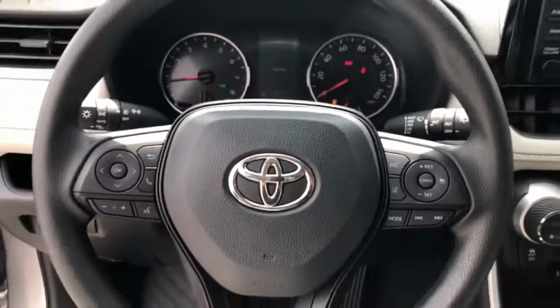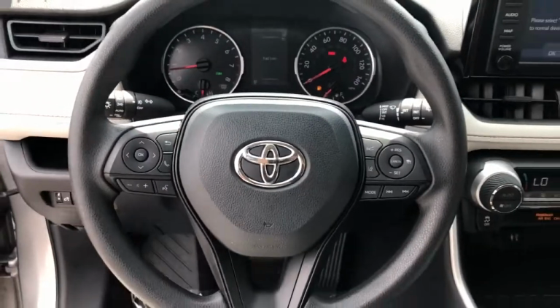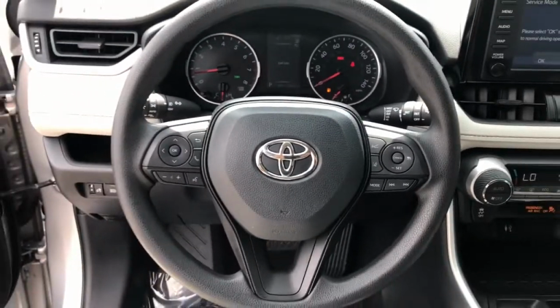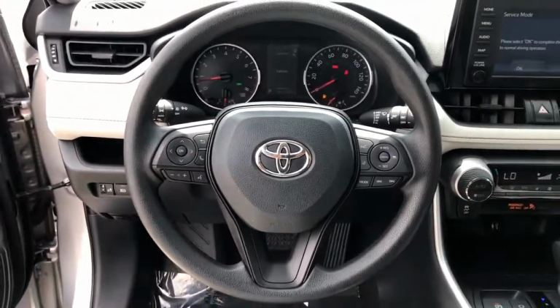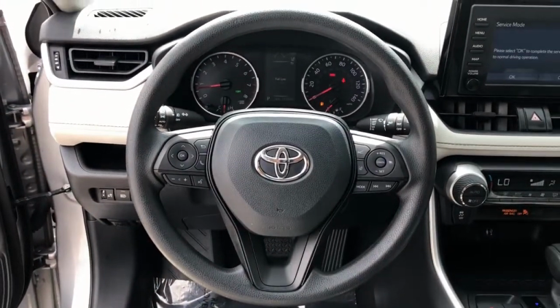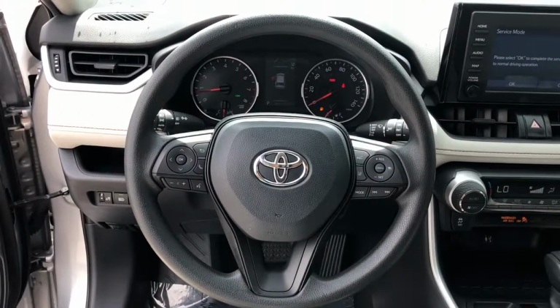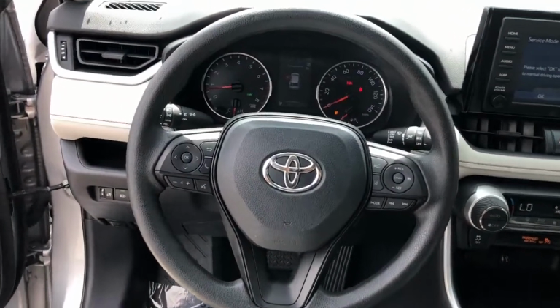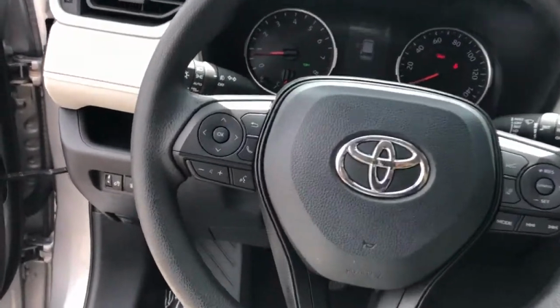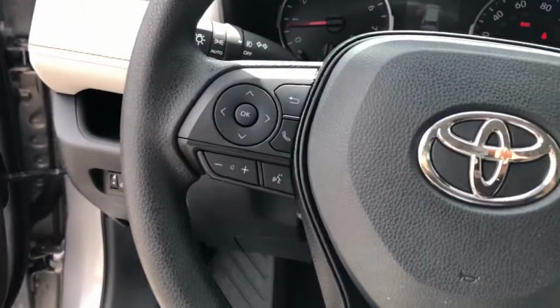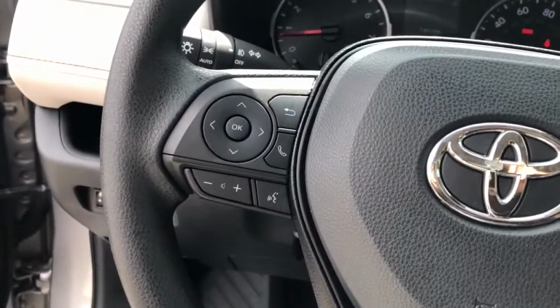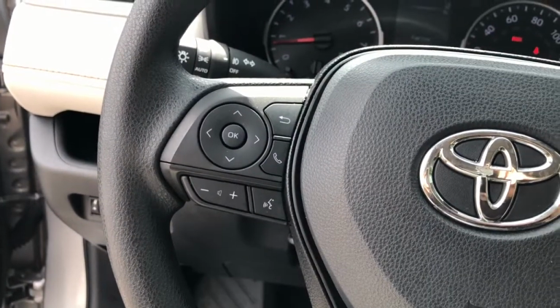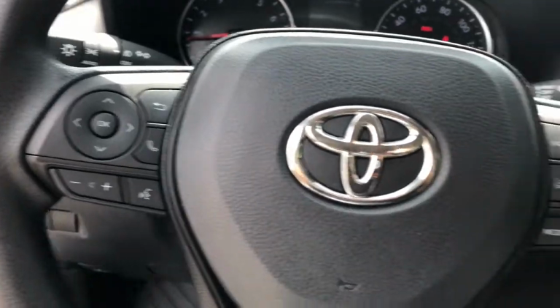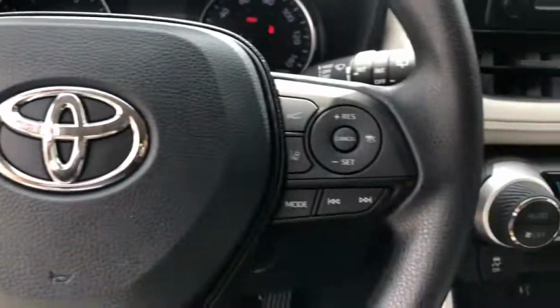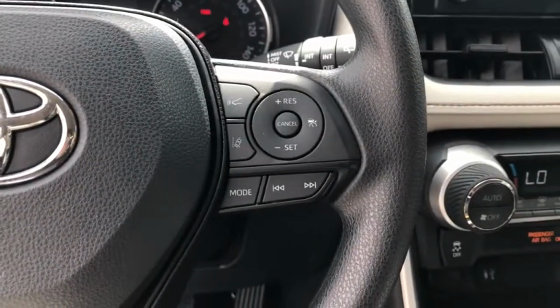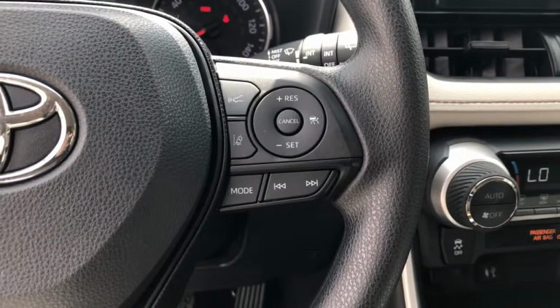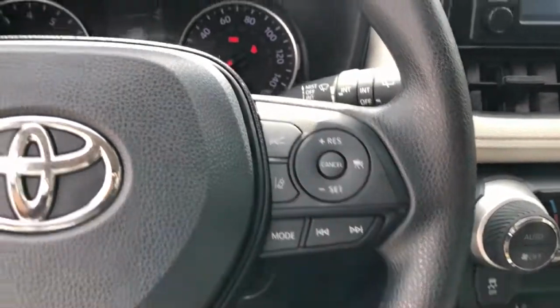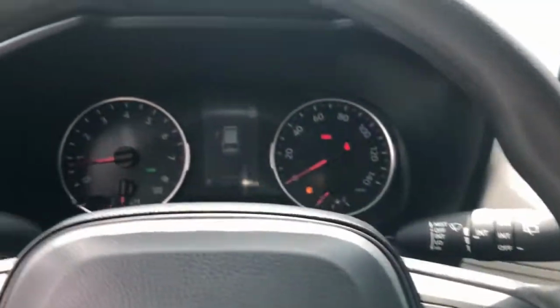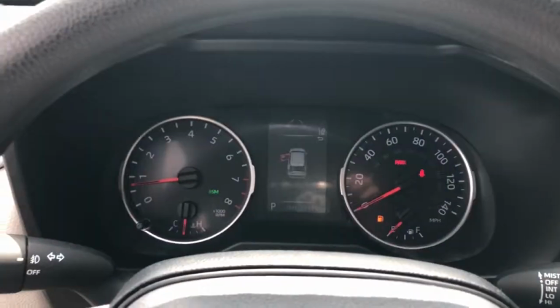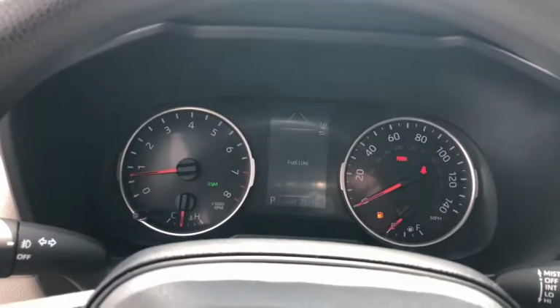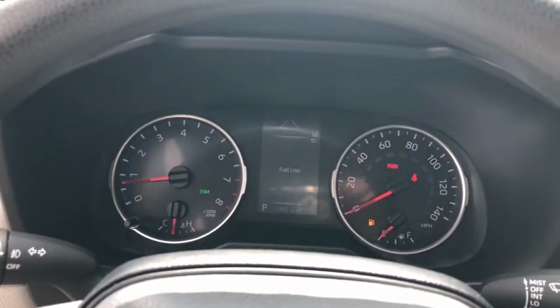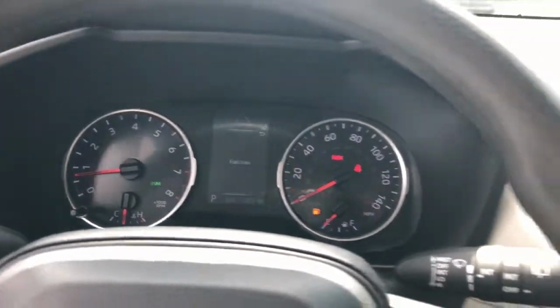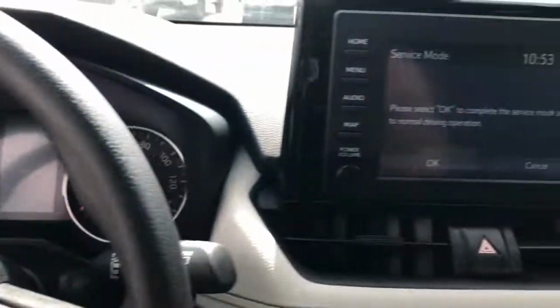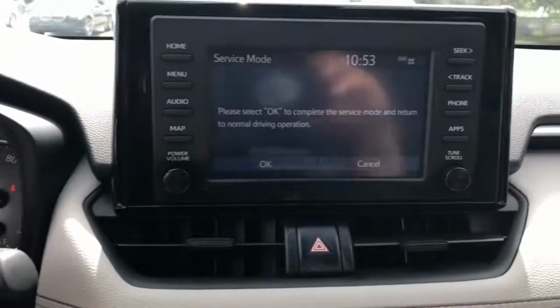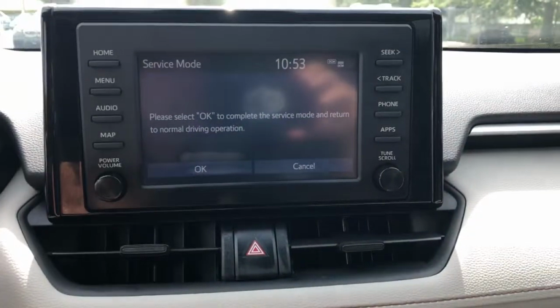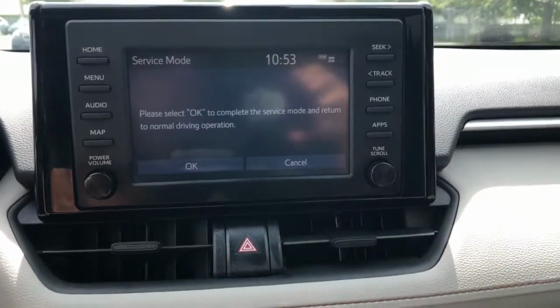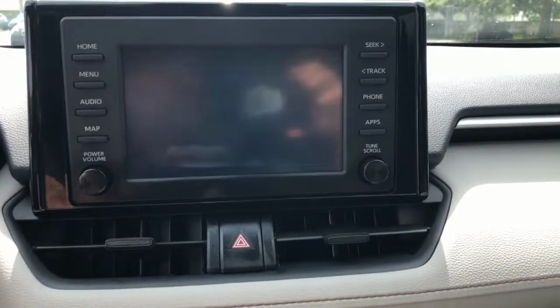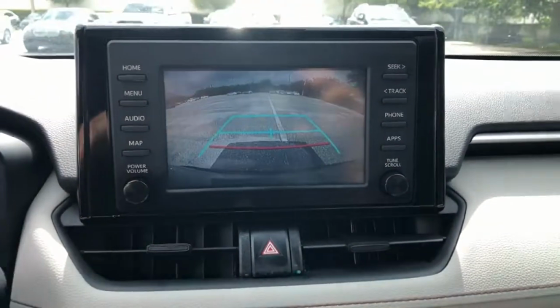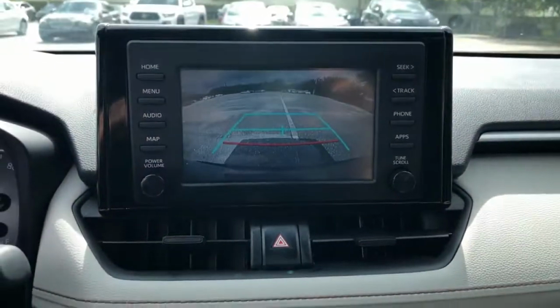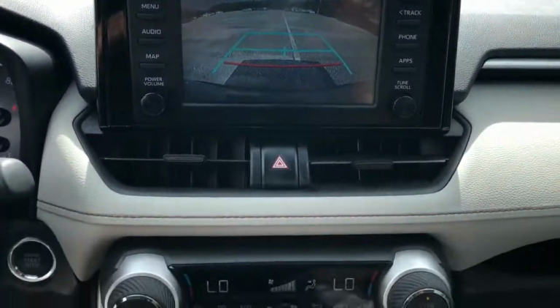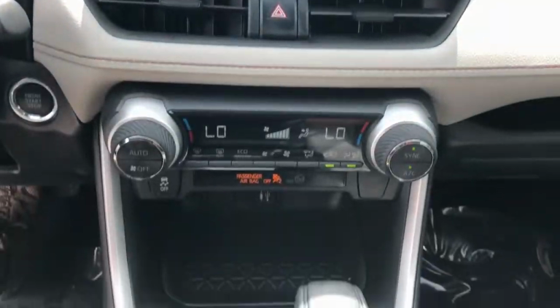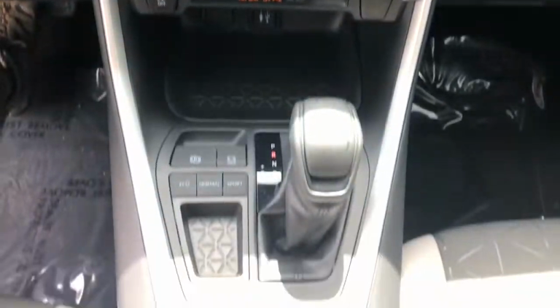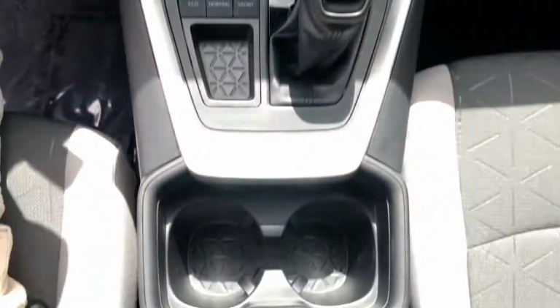Electronic stability control, trip computer, bucket seats, power windows, four-wheel disc brakes, power steering. Rugged yet refined and totally connected, this RAV4 strikes the perfect balance.